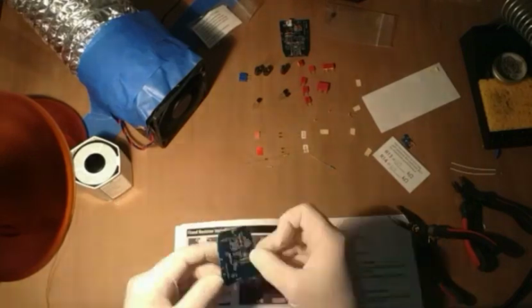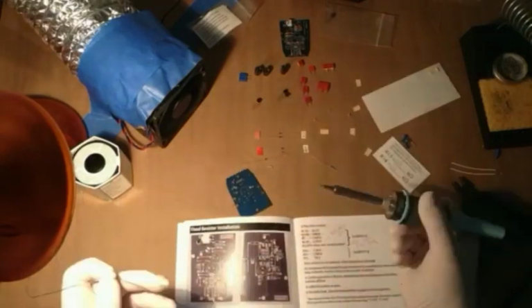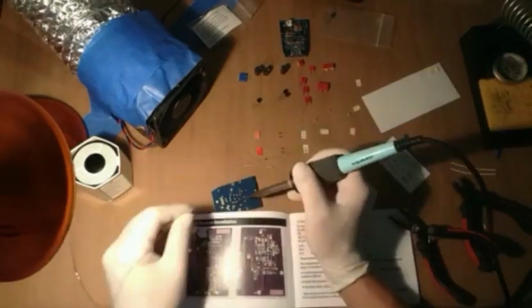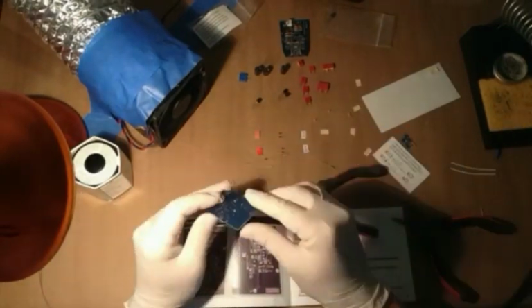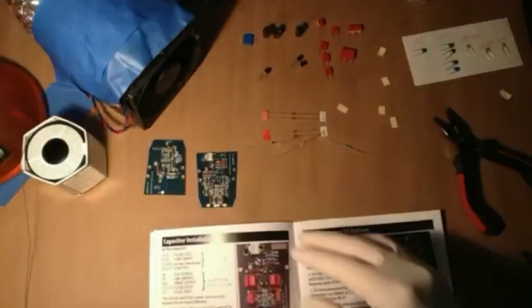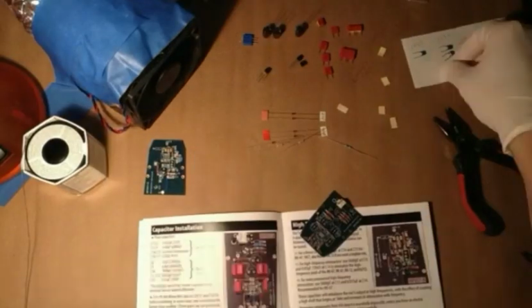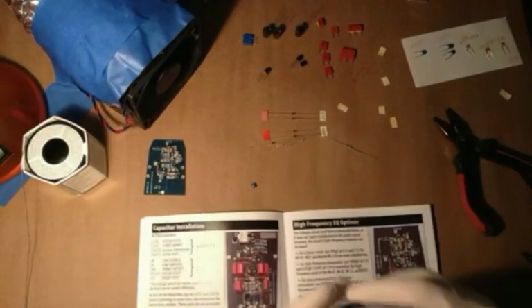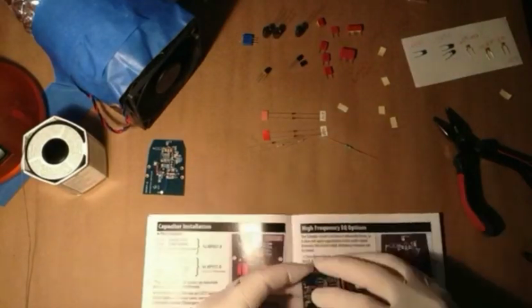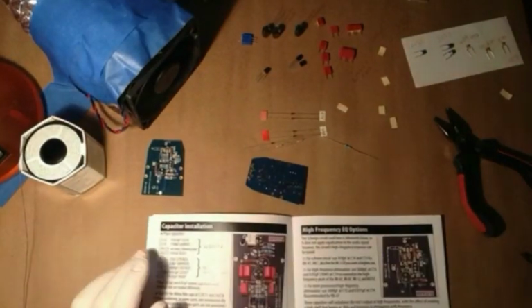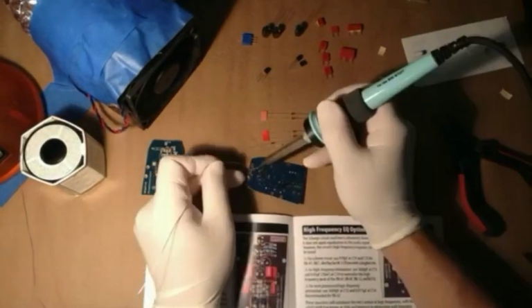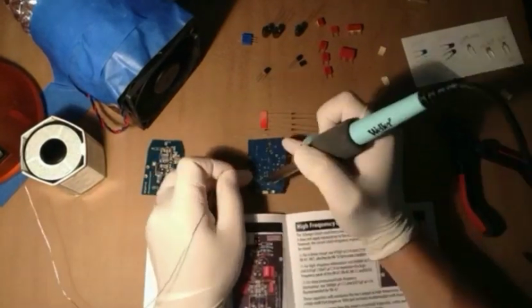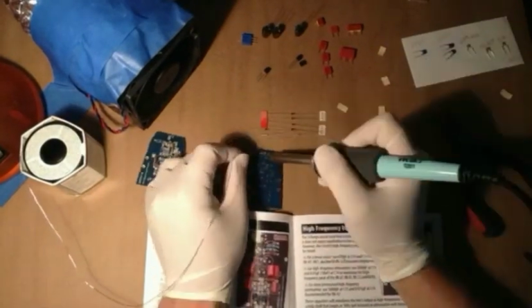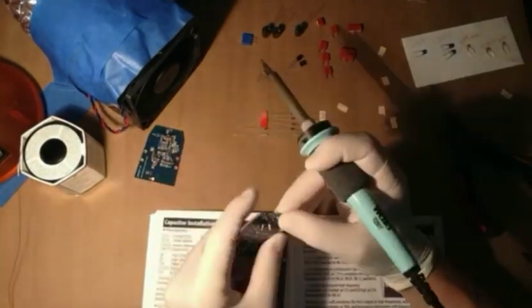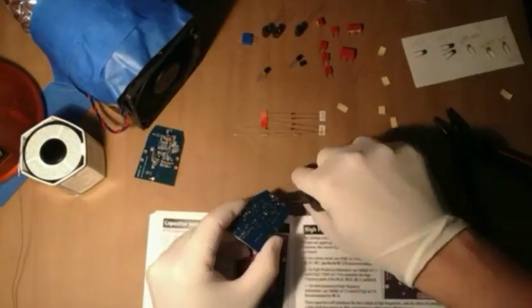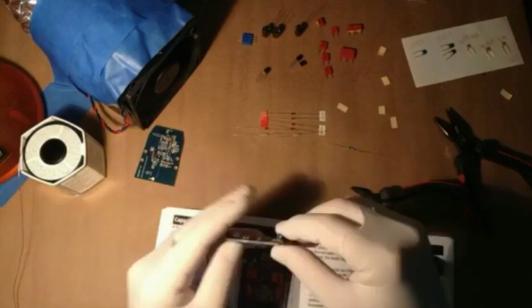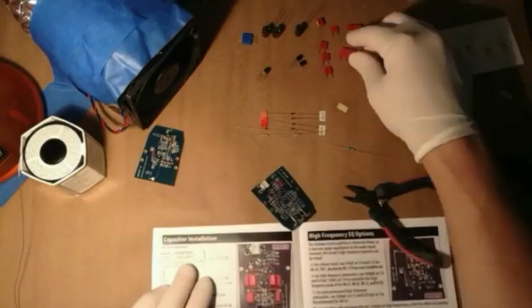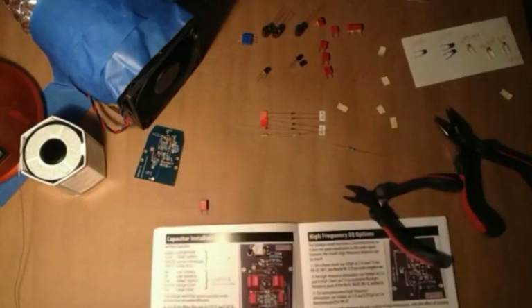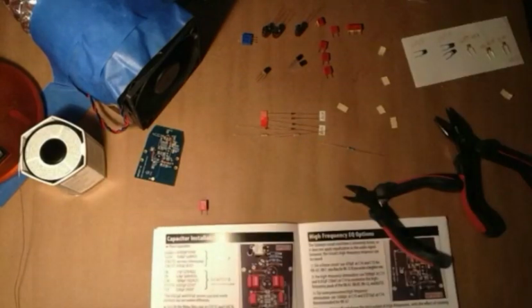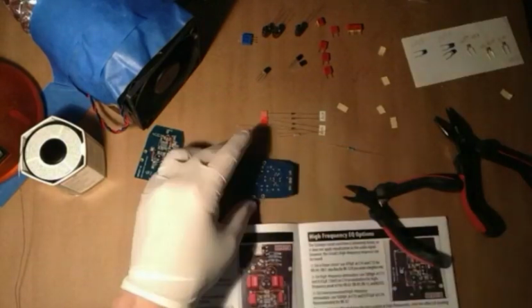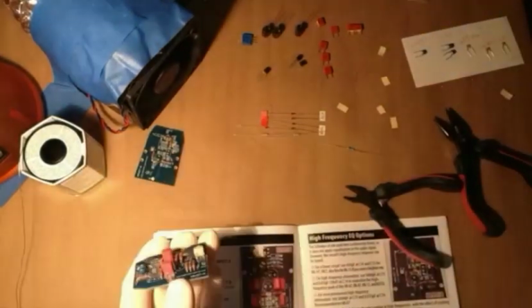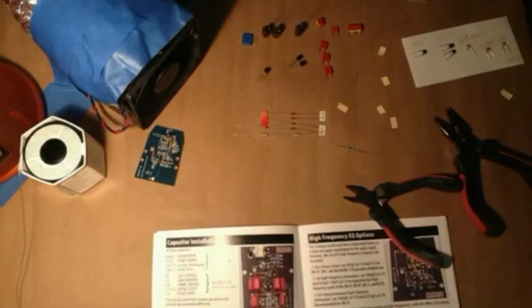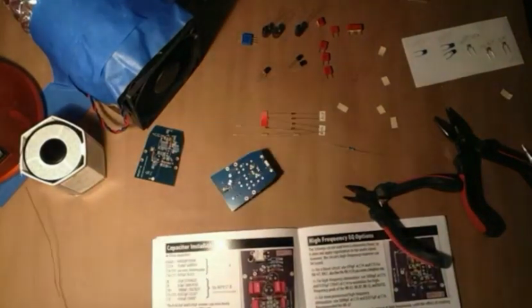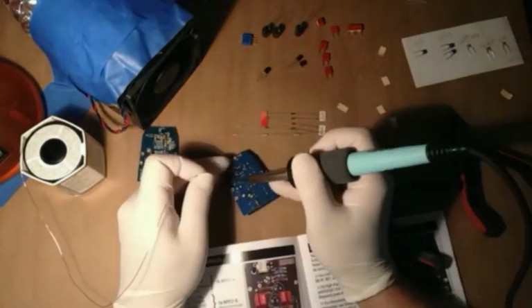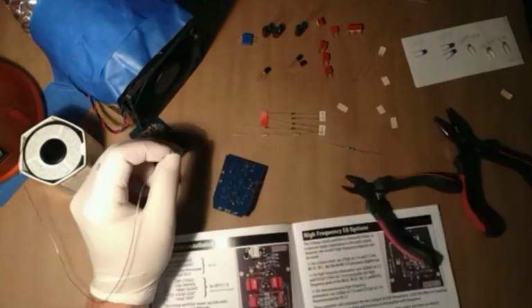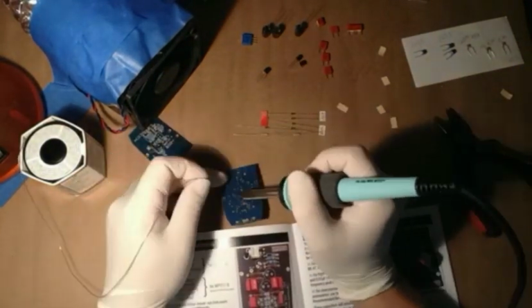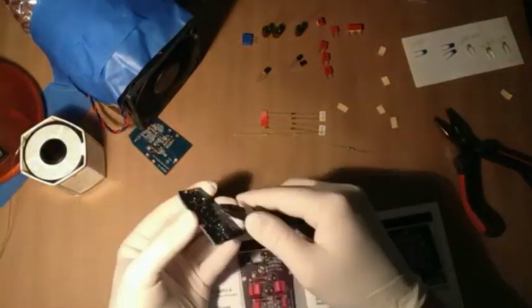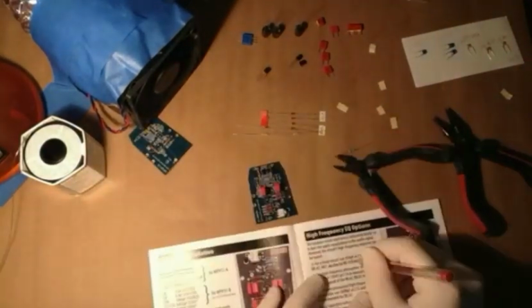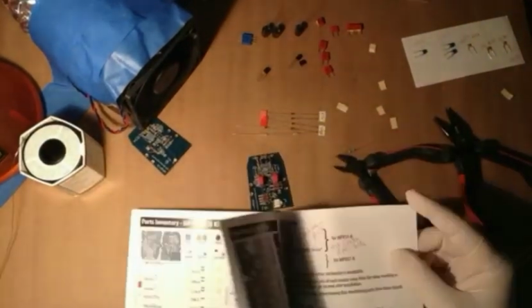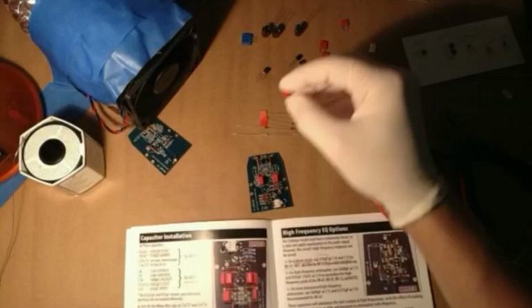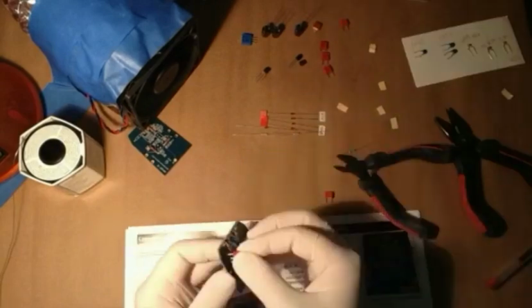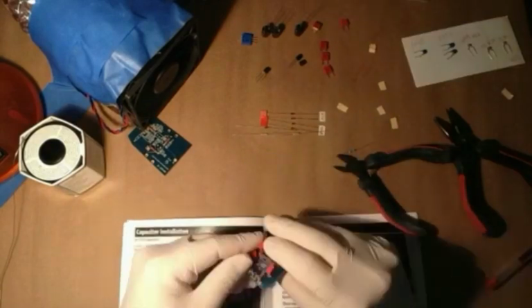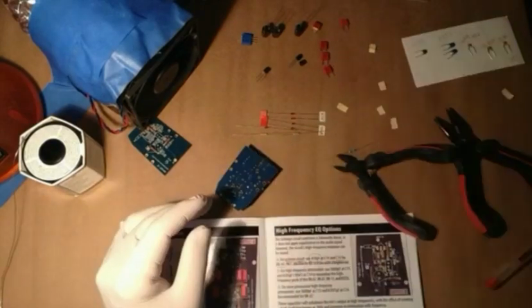There was one resistor I did have to check the value on — there was only one point of ambiguity. I used the multimeter to check the value and everything went great.